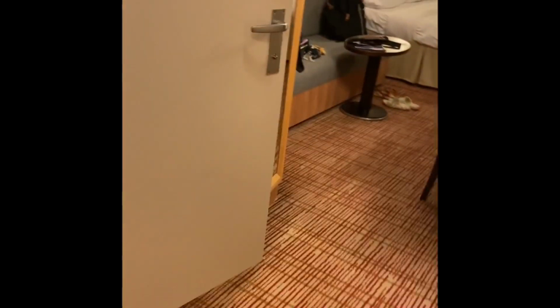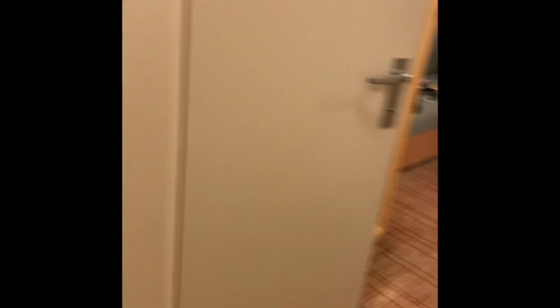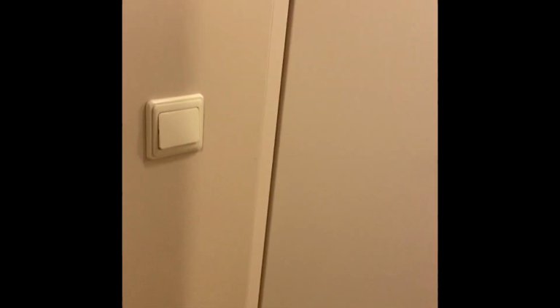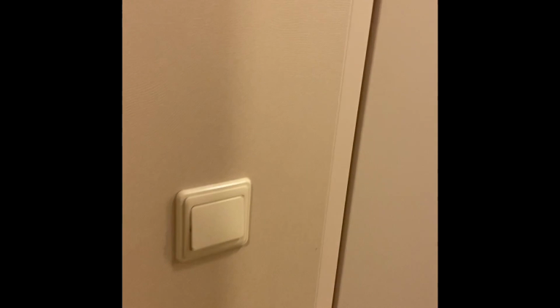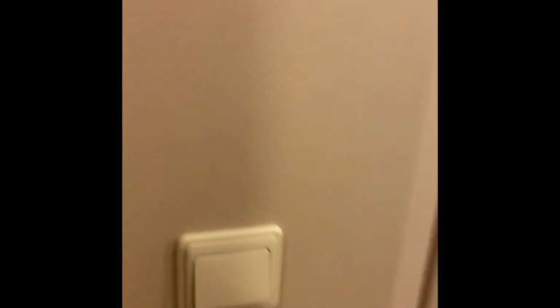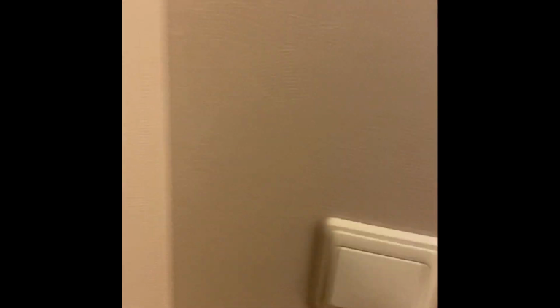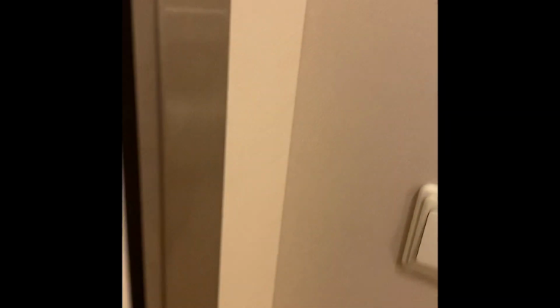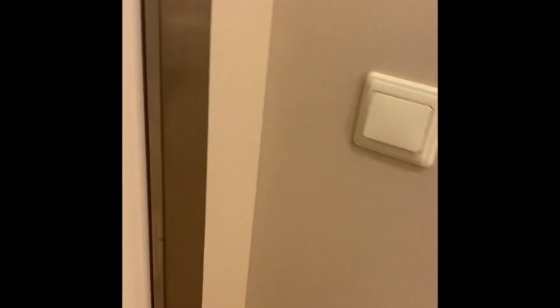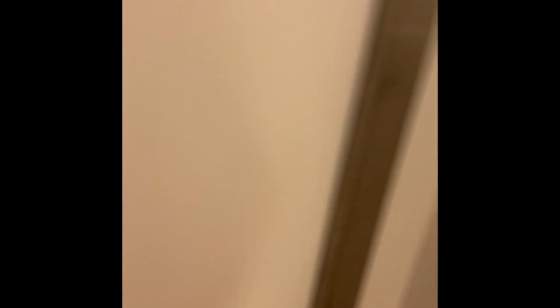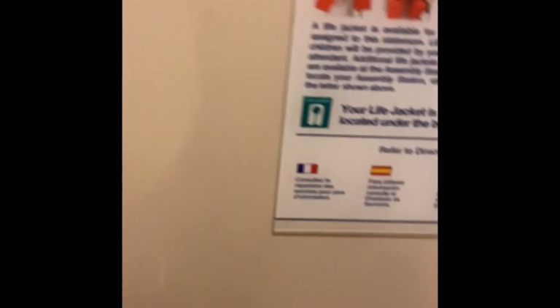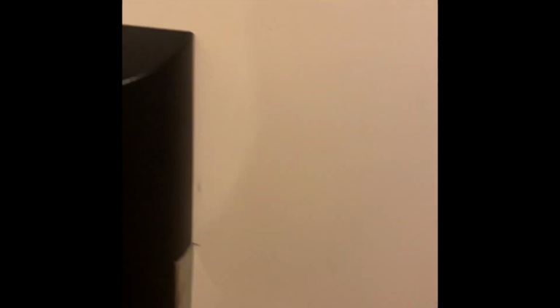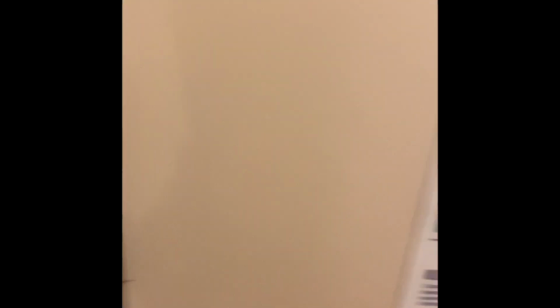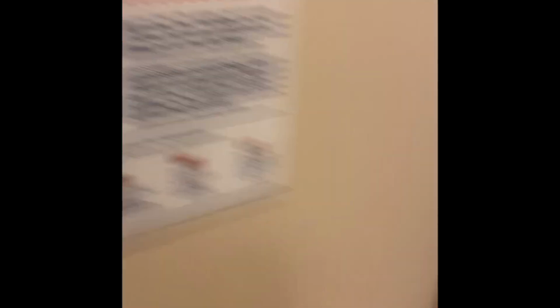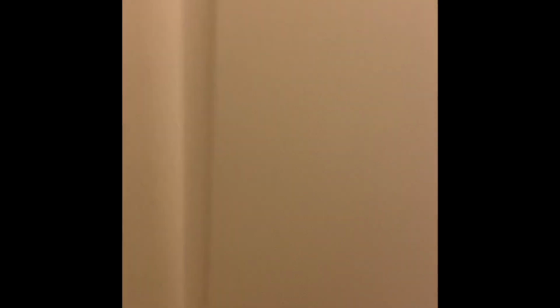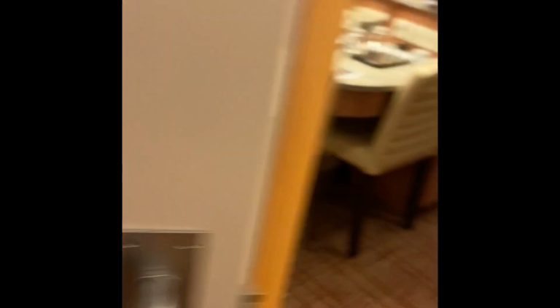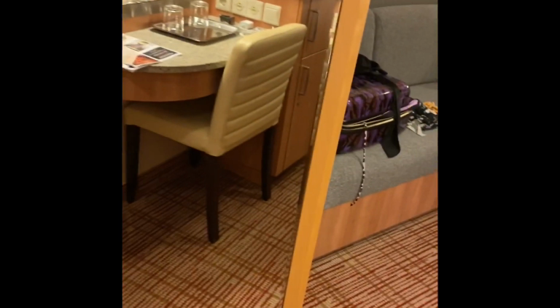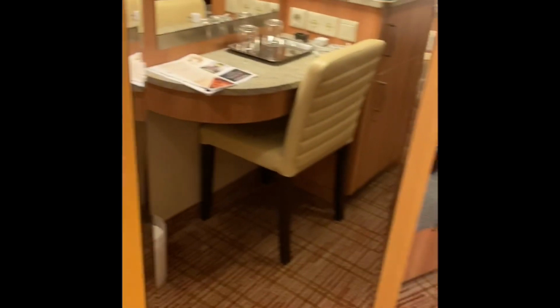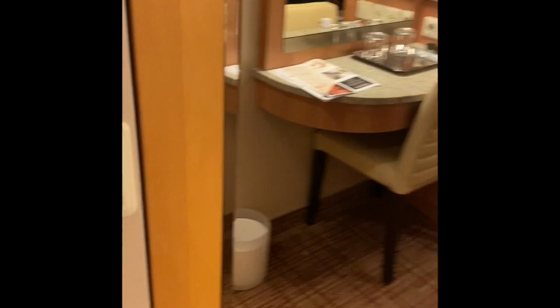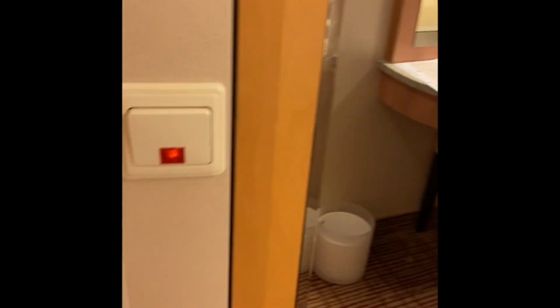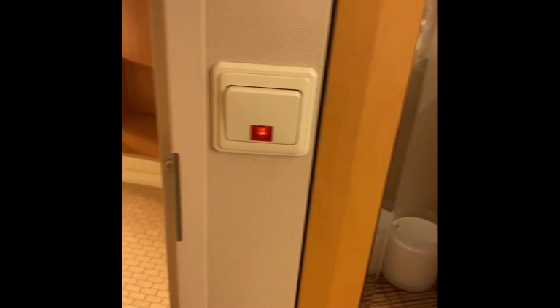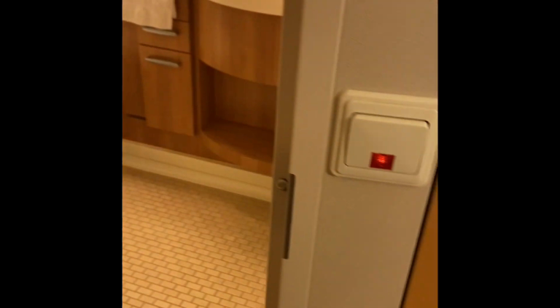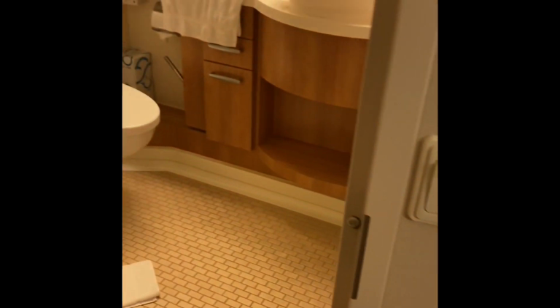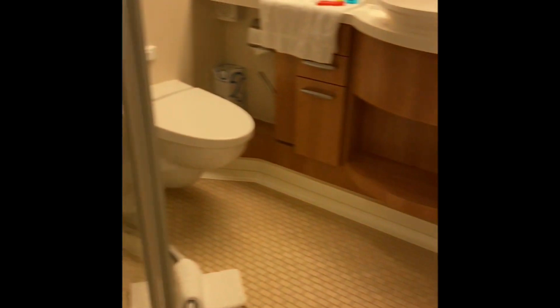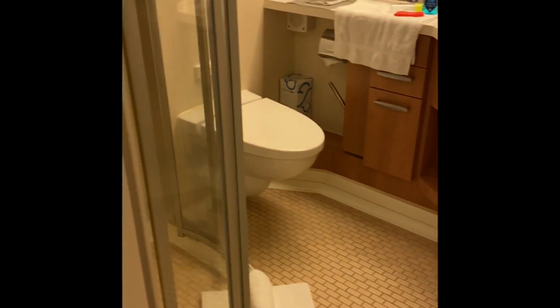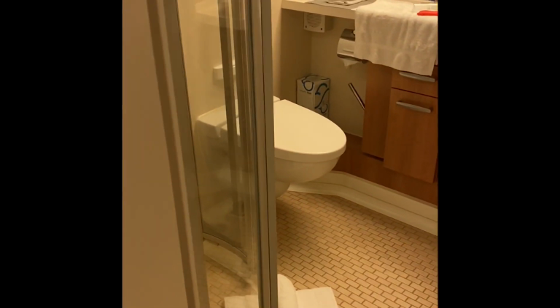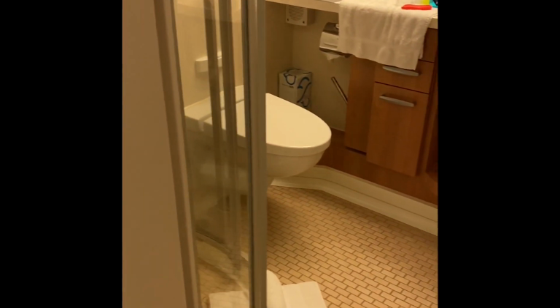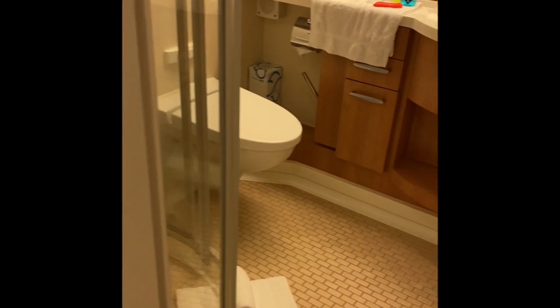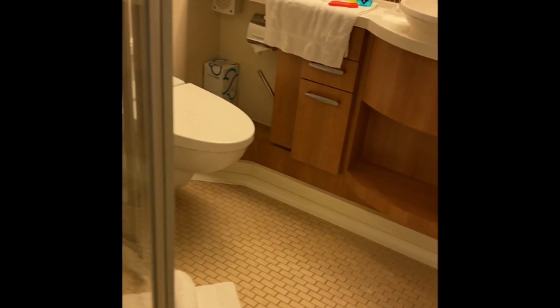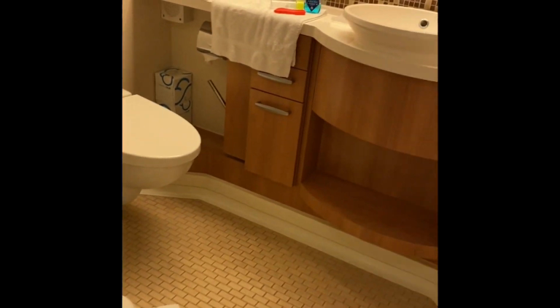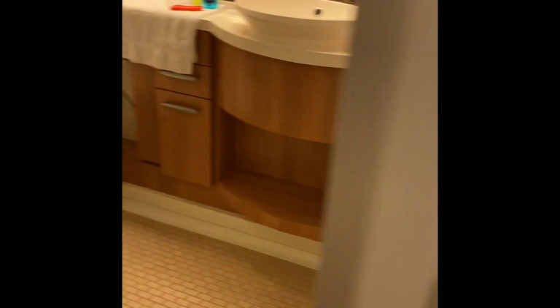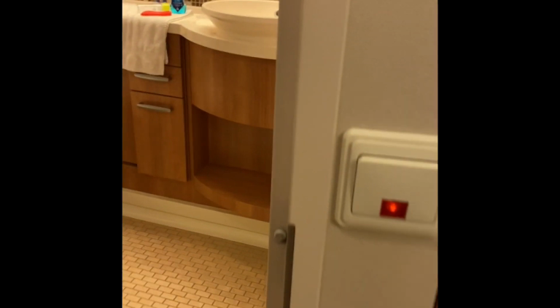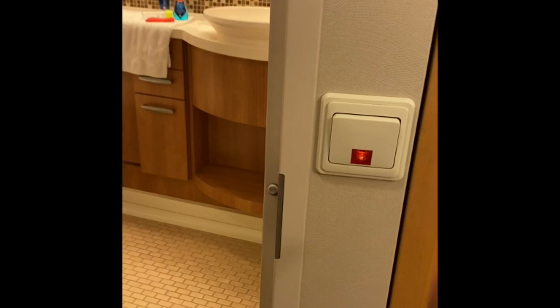I have a balcony with a view of the light bulbs. When you first walk in, you have your bathroom. This is the light for the bathroom.